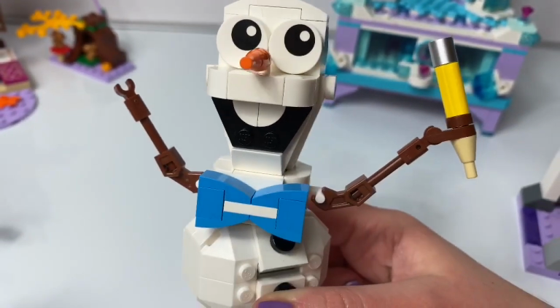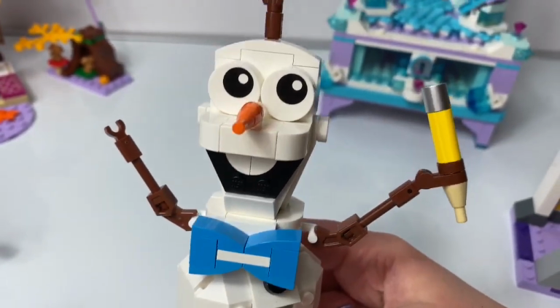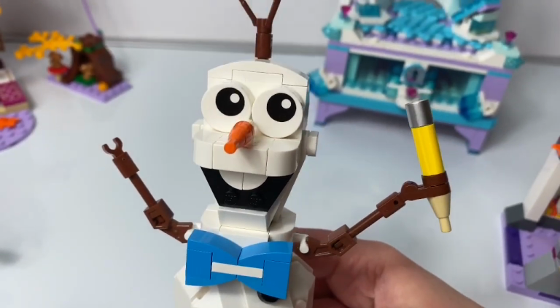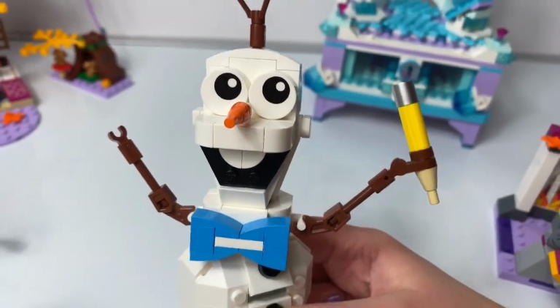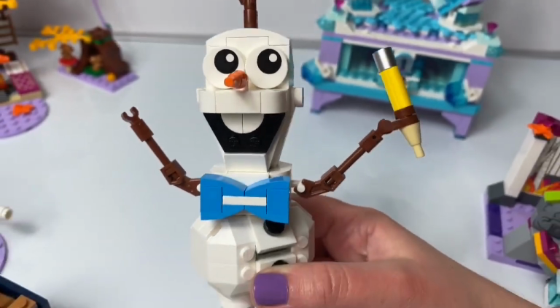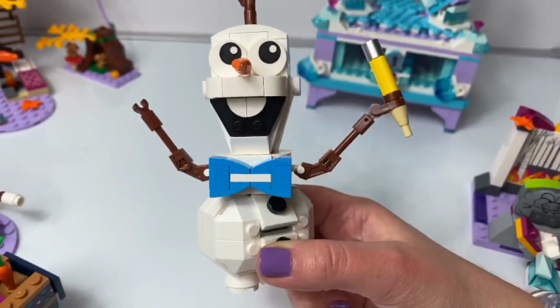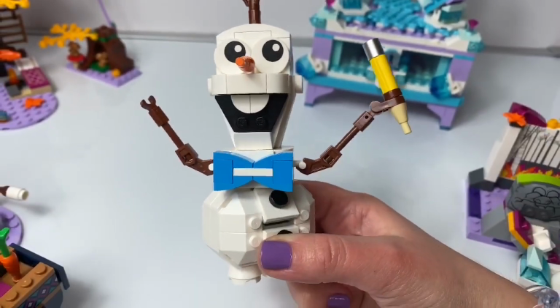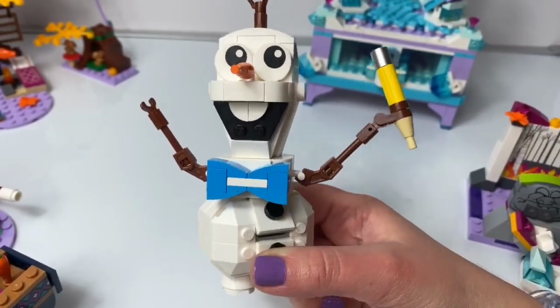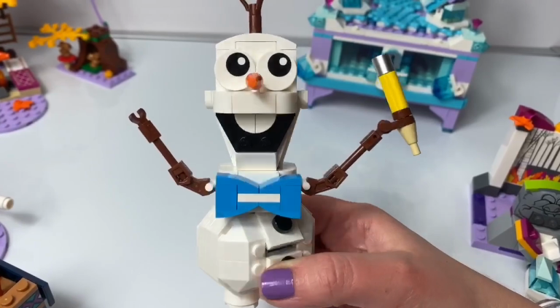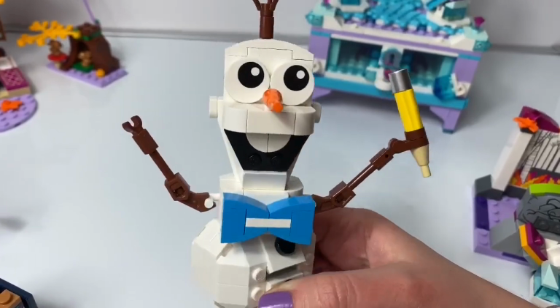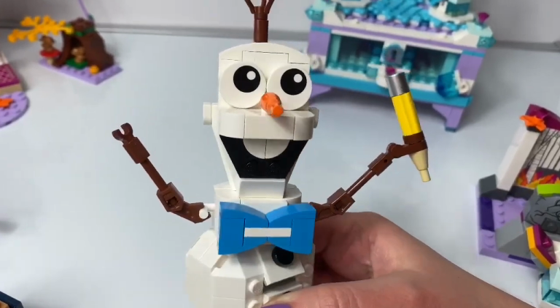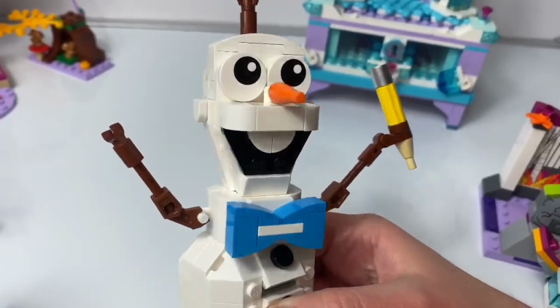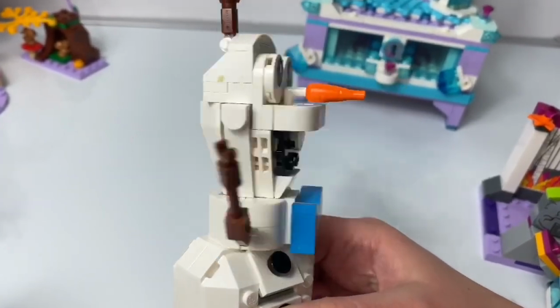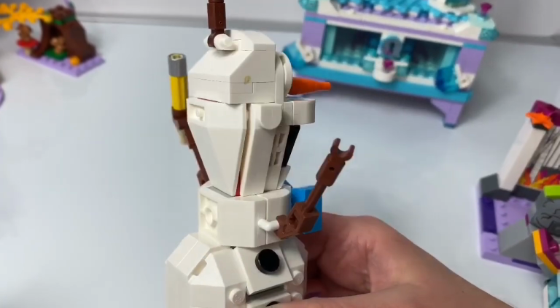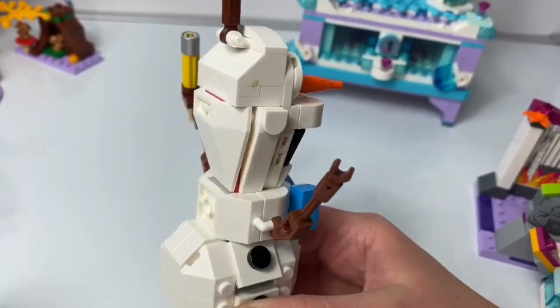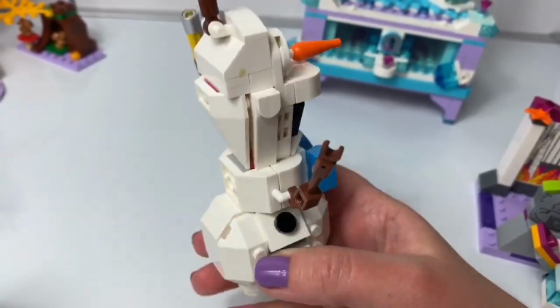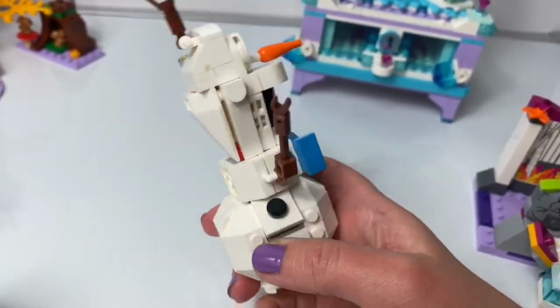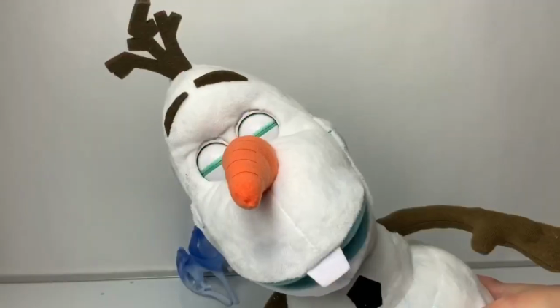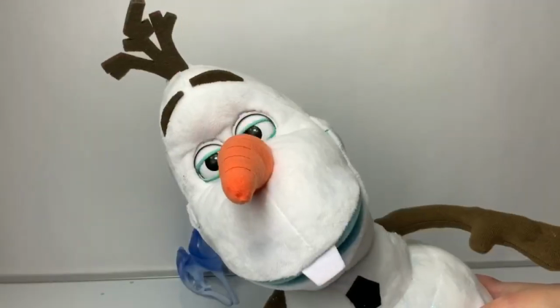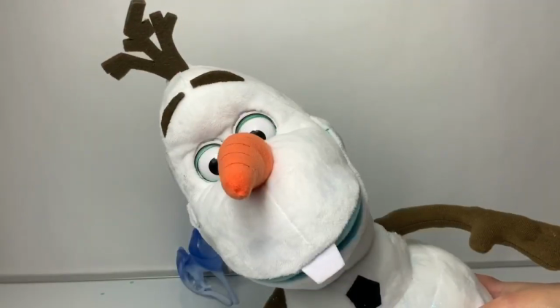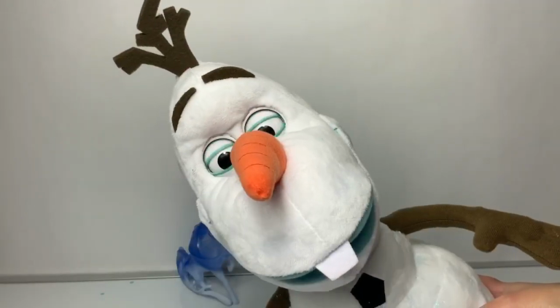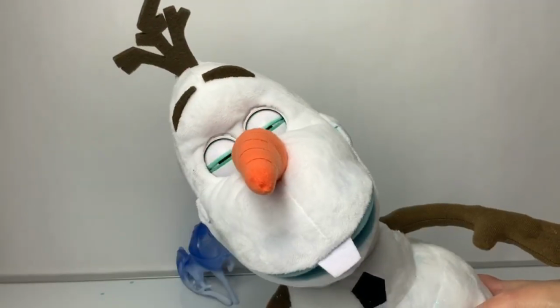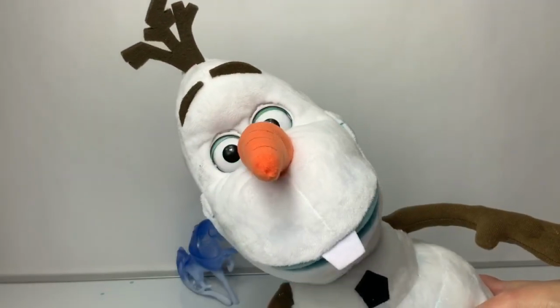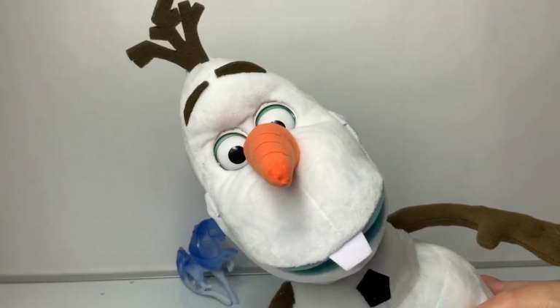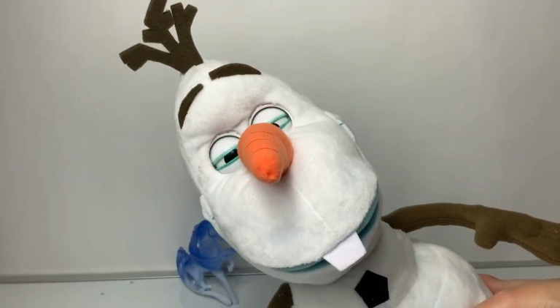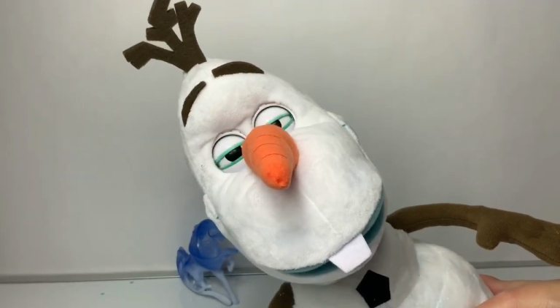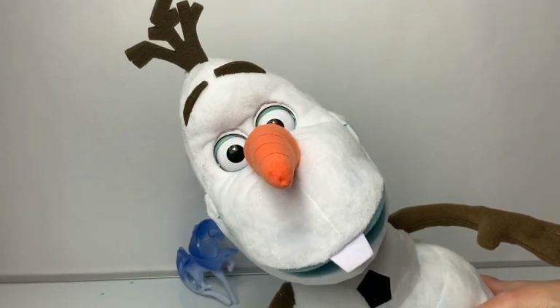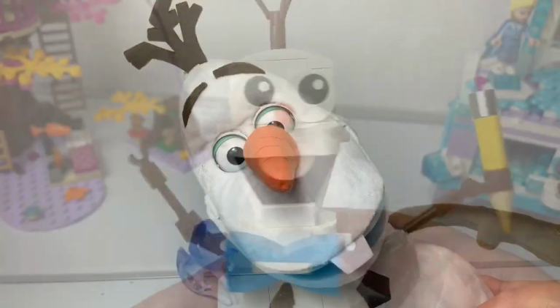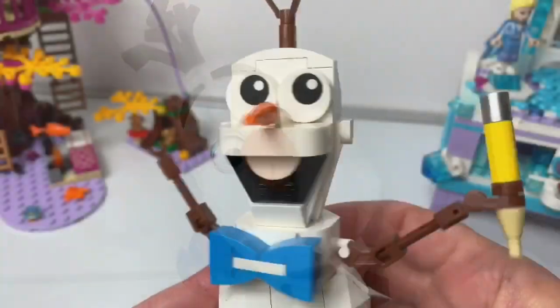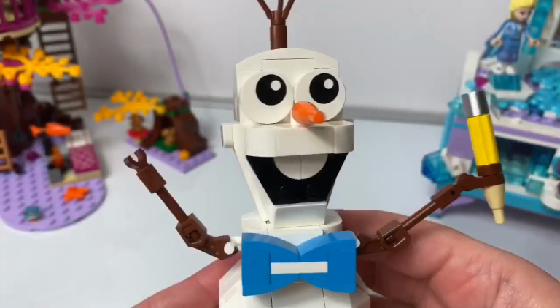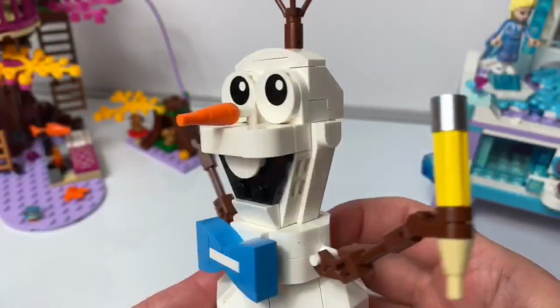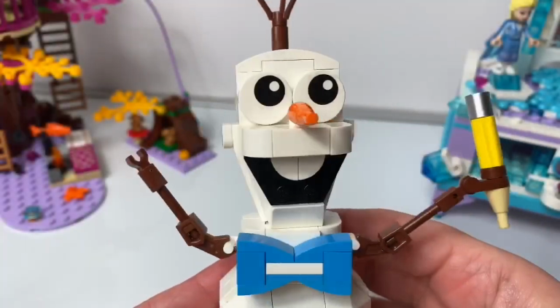This Lego set right here is the Frozen 2 Olaf Lego set. It just comes with Olaf. And his head spins.